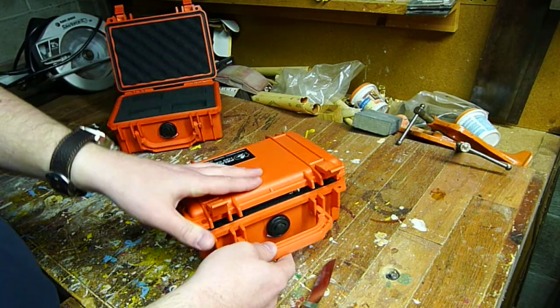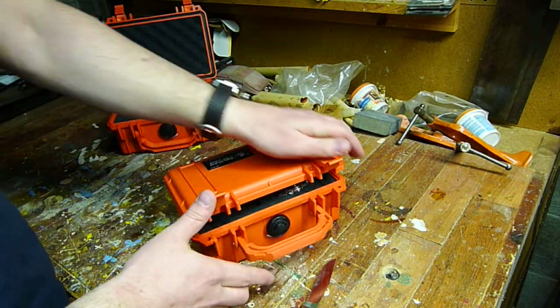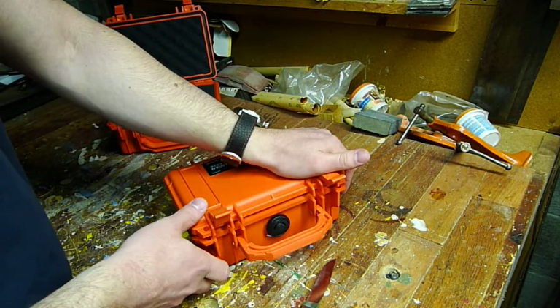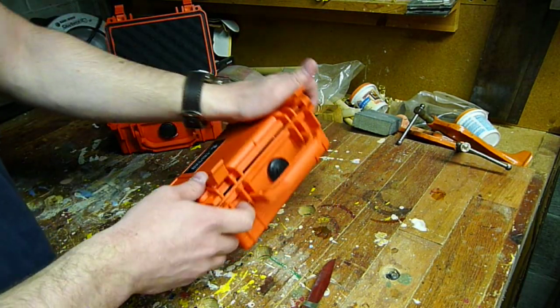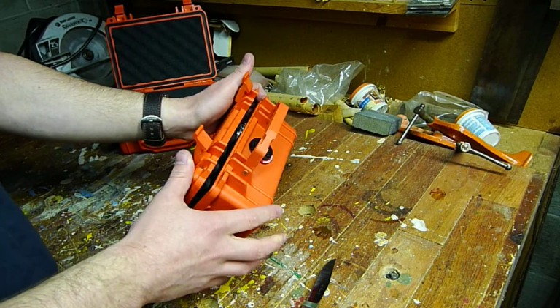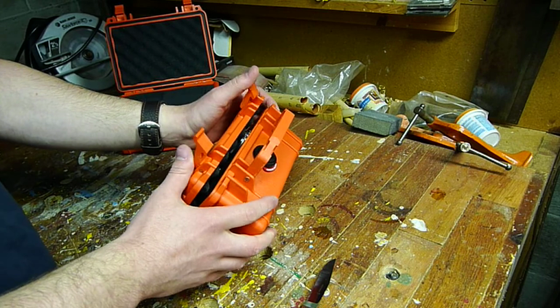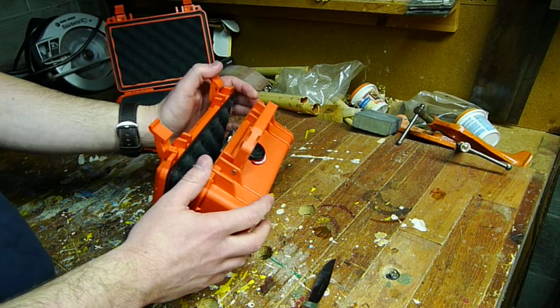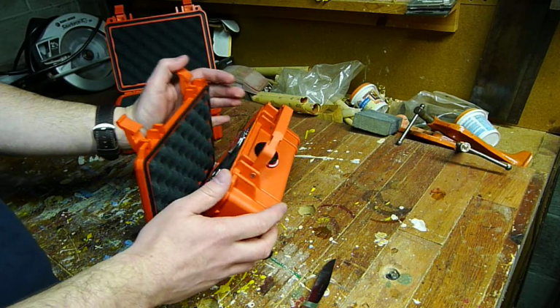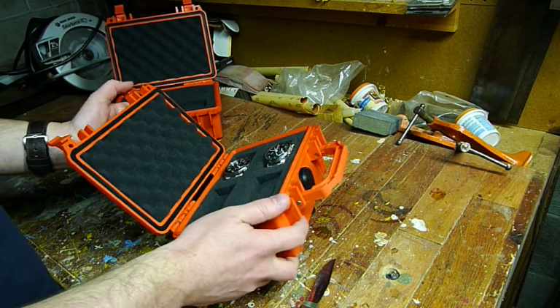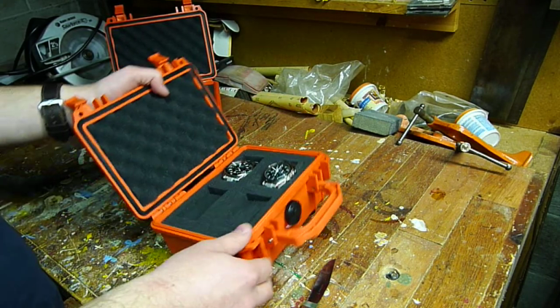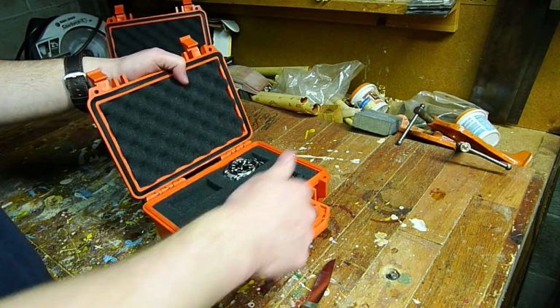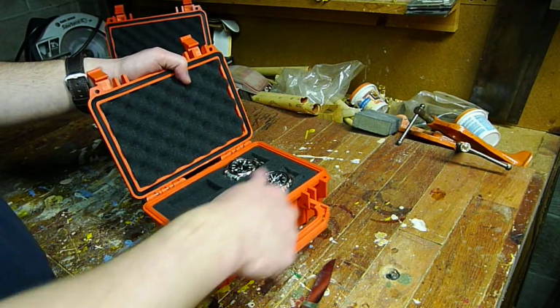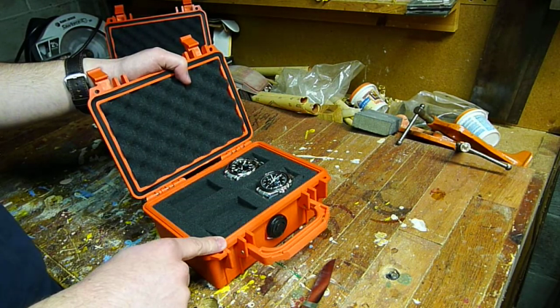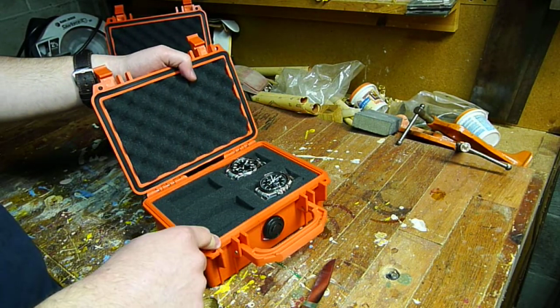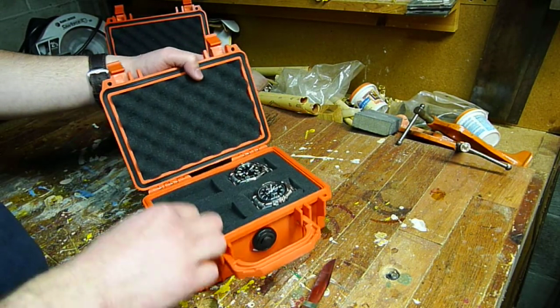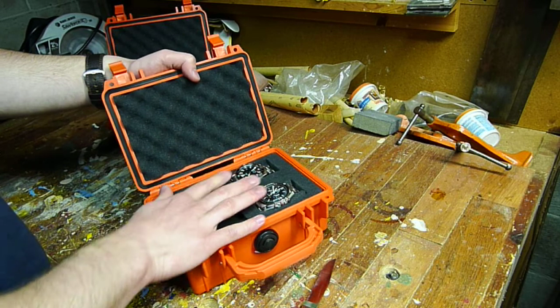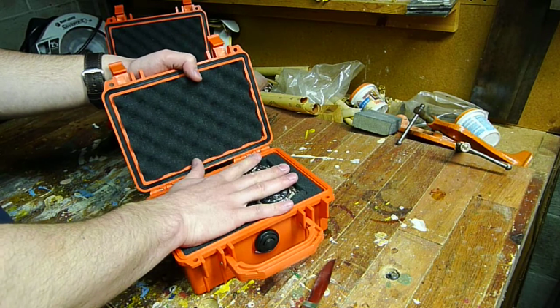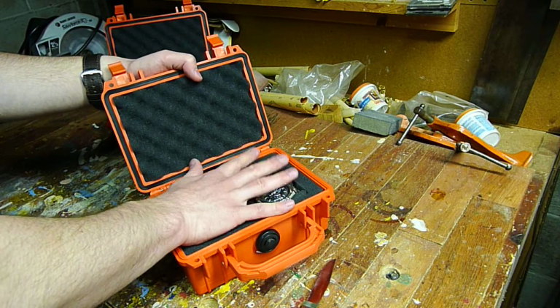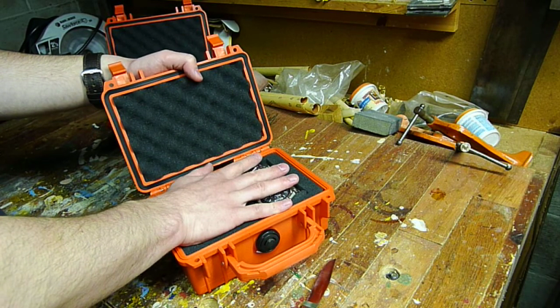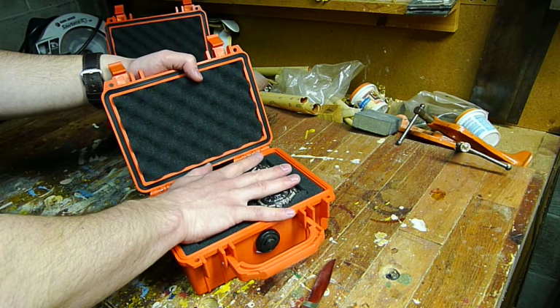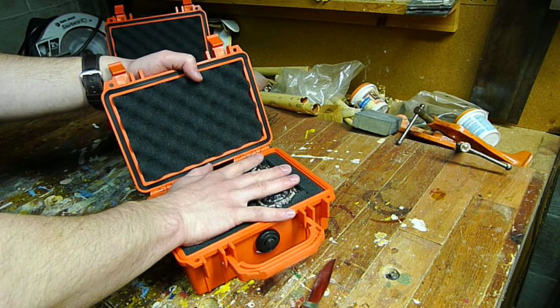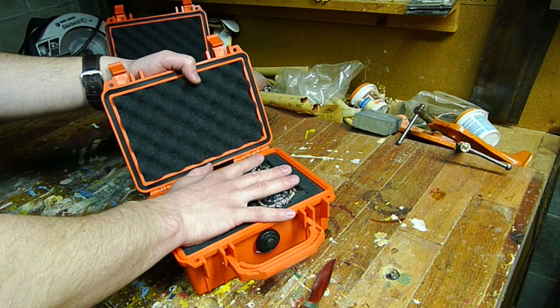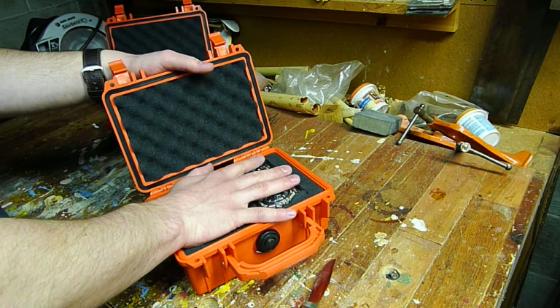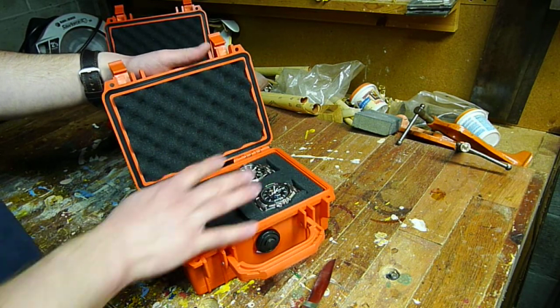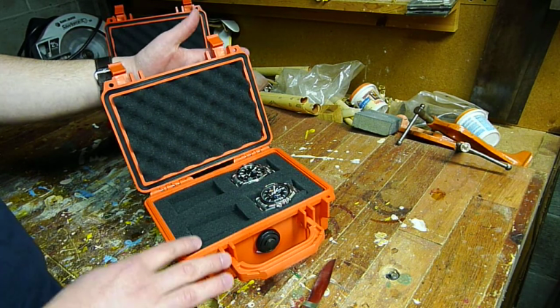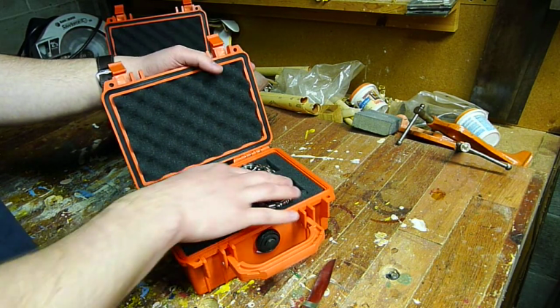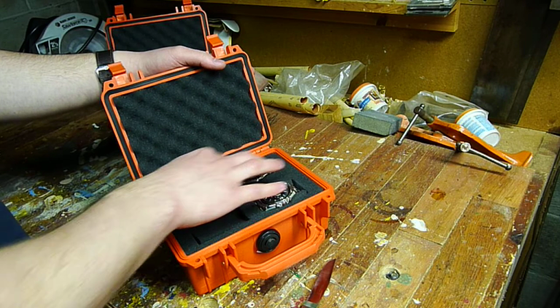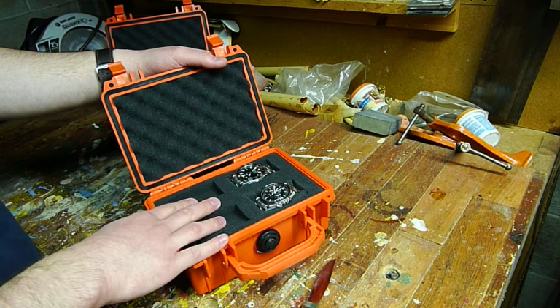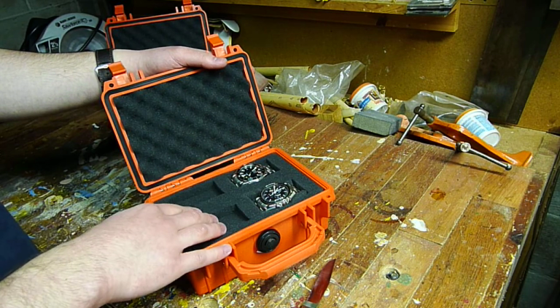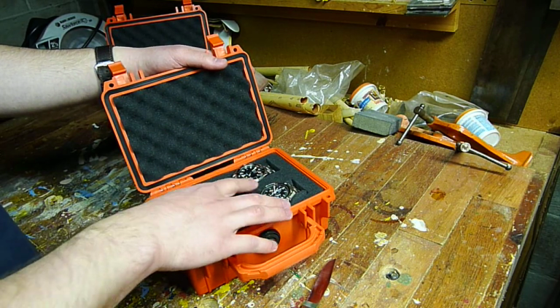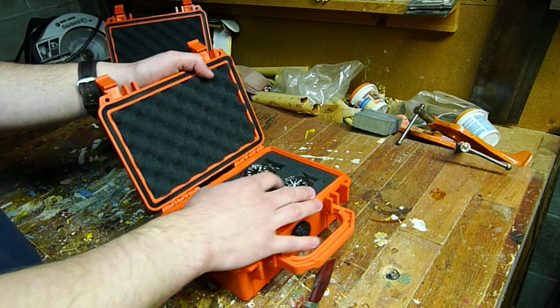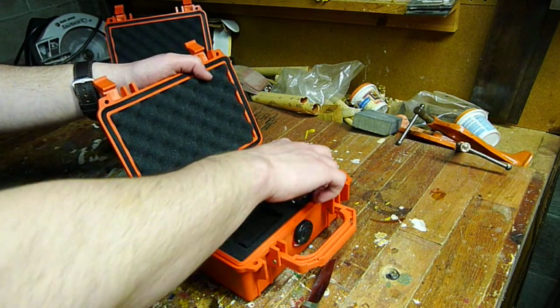So it really has everything you can ask for in a travel case. It's about eight and a half inches long — you can kind of get an idea of the size from my hand. It's really pretty small, and there's plenty of room for four pretty large watches.